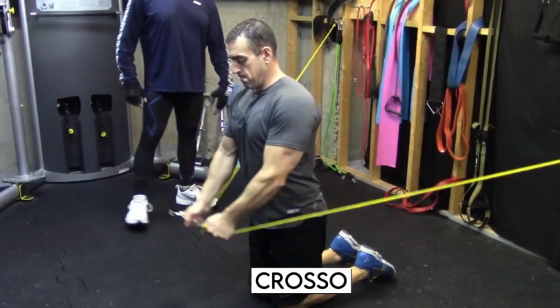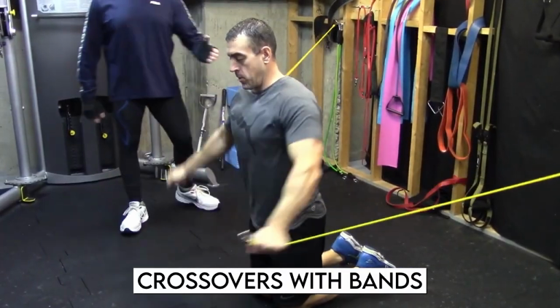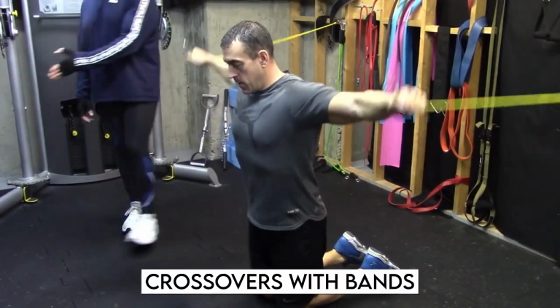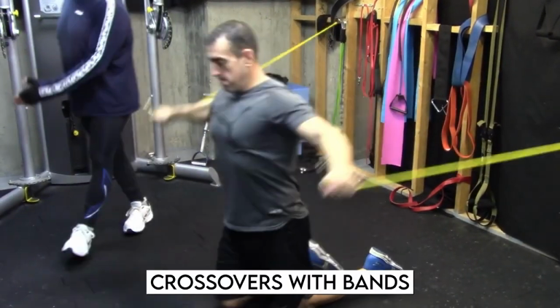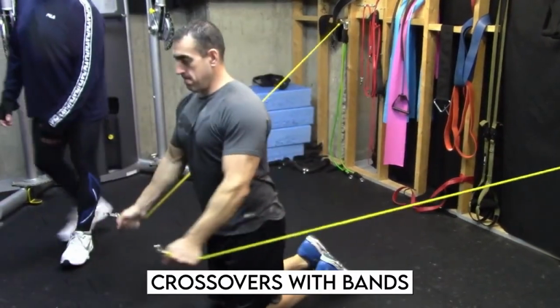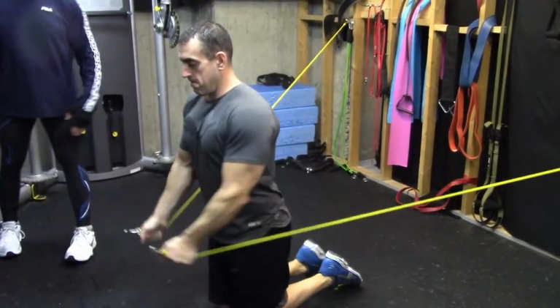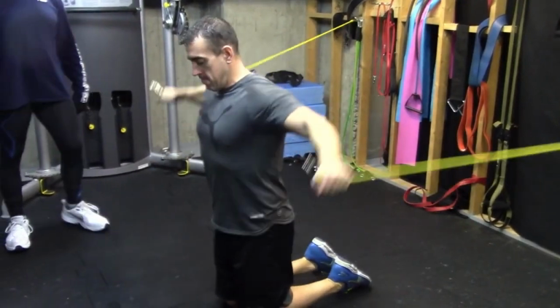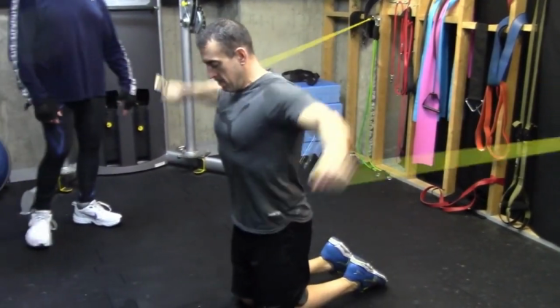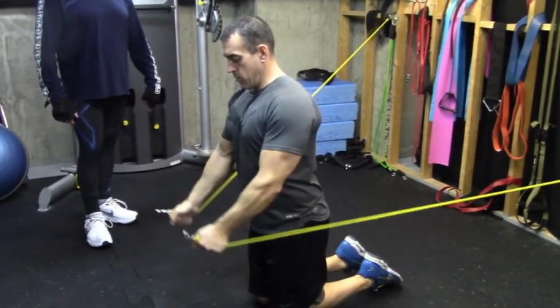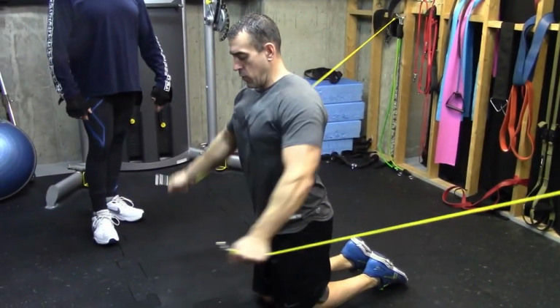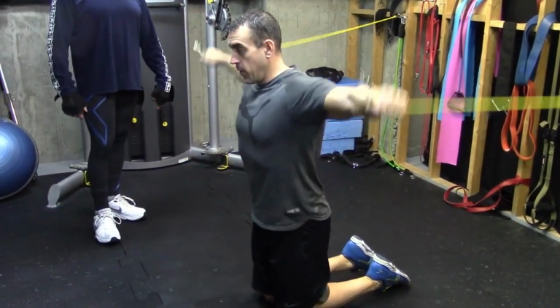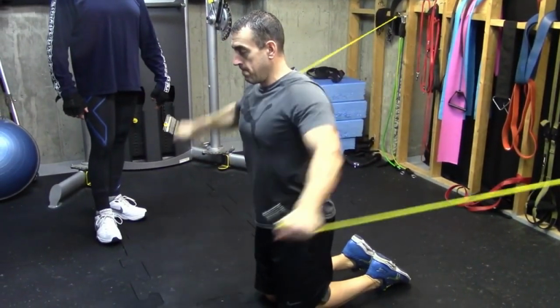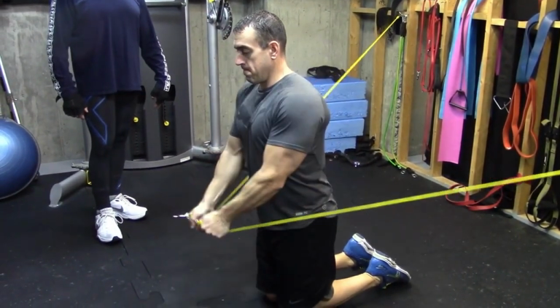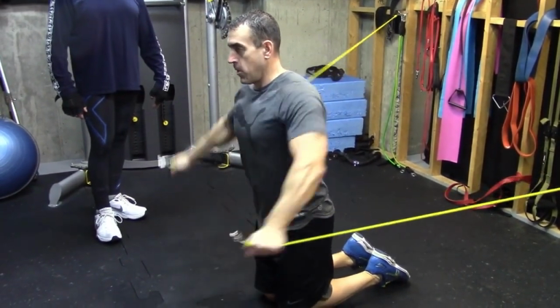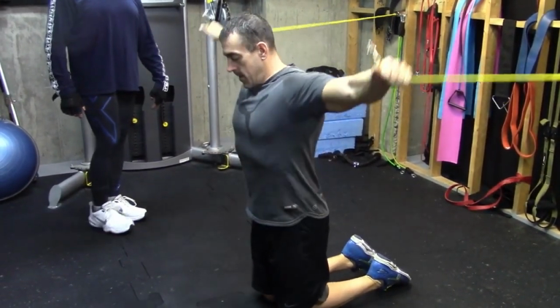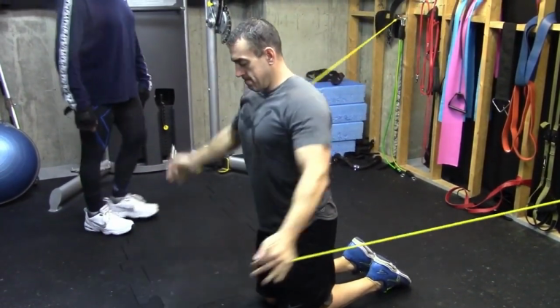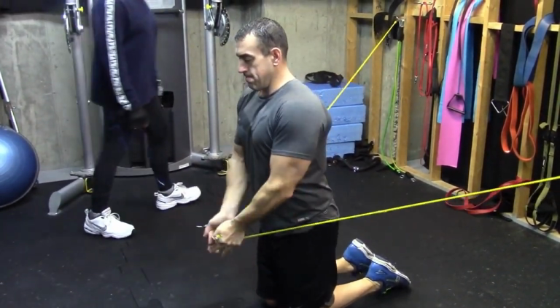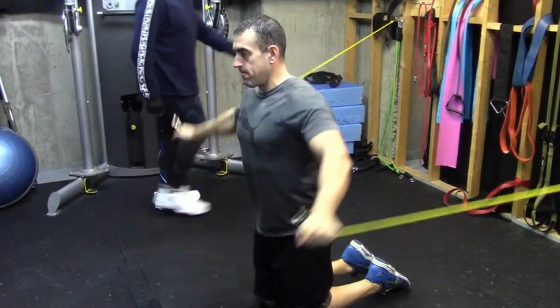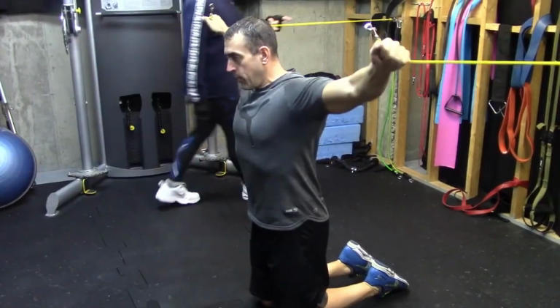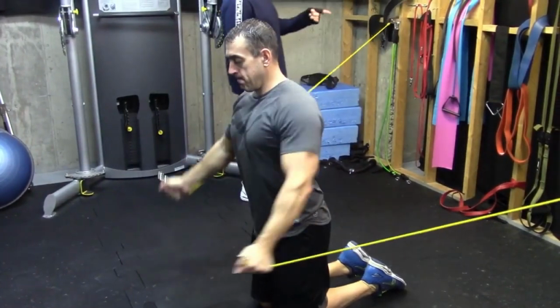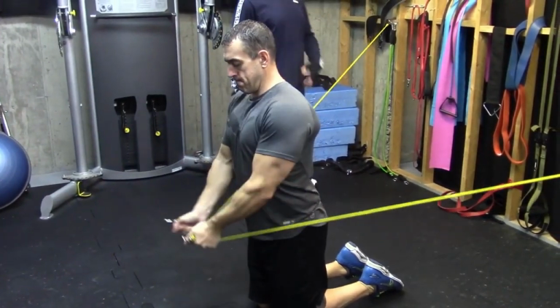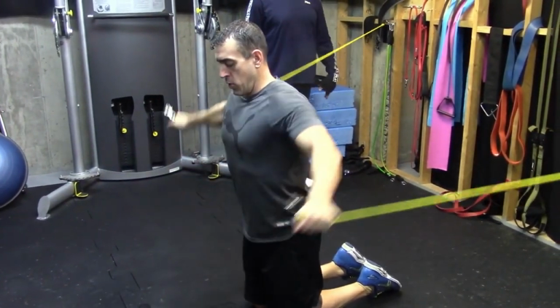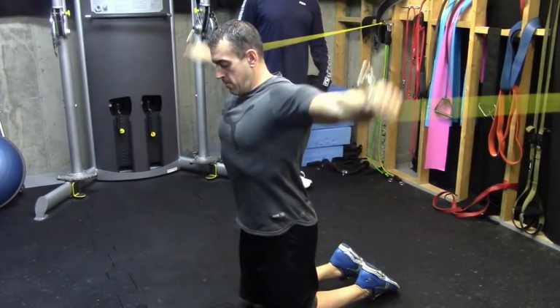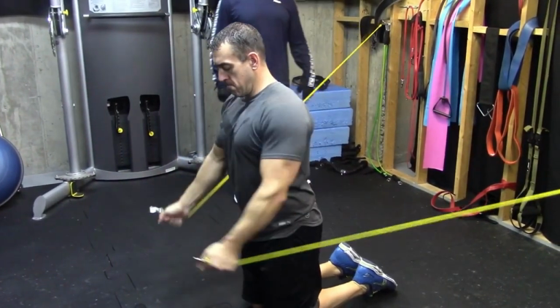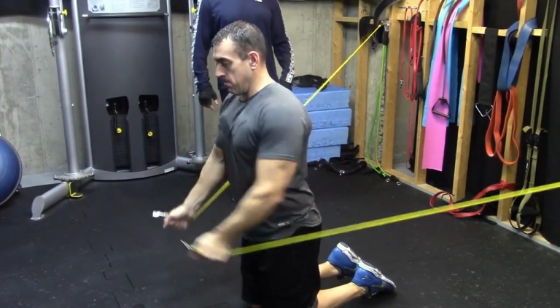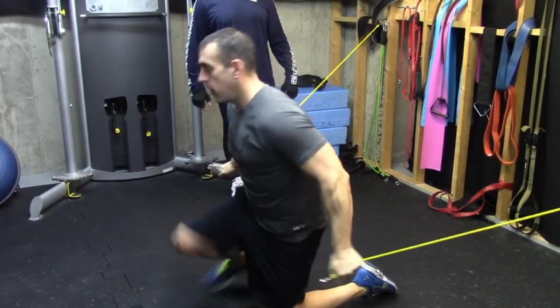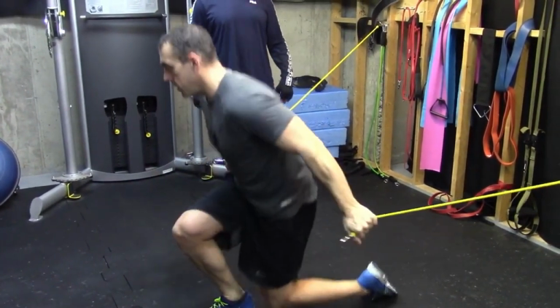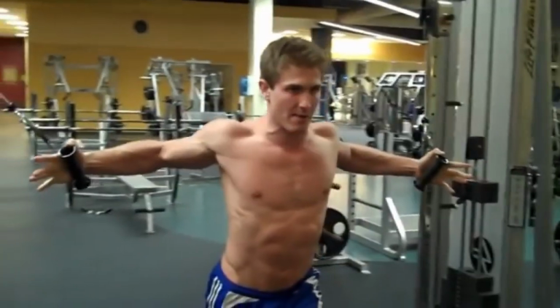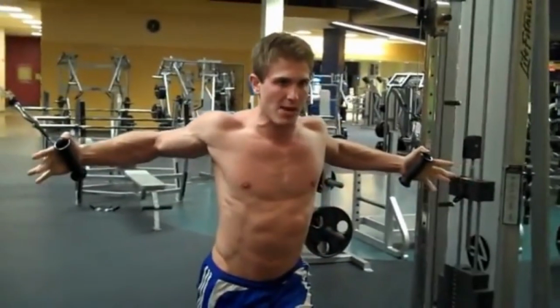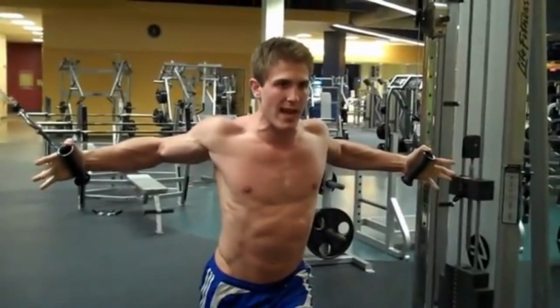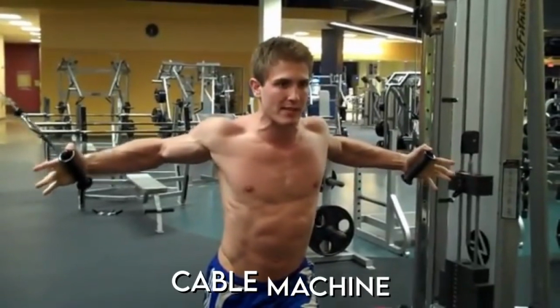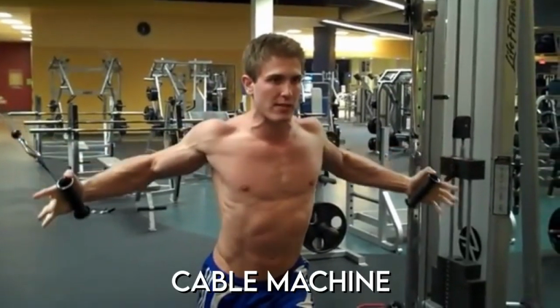Crossovers with bands: Lean forward and engage your chest while holding your resistance bands. Bring your hands together and compress your pecs at the bottom, then return to the starting position while maintaining control. This workout can also be done on a cable machine.